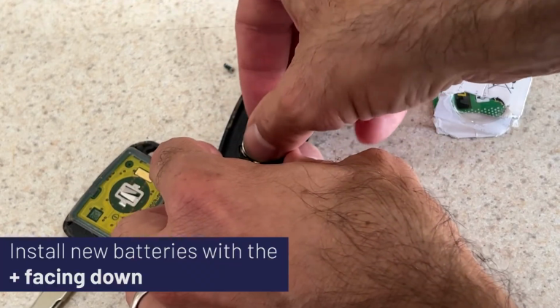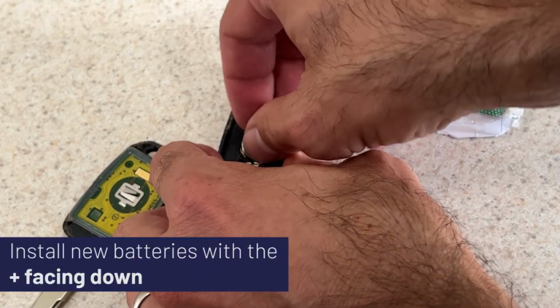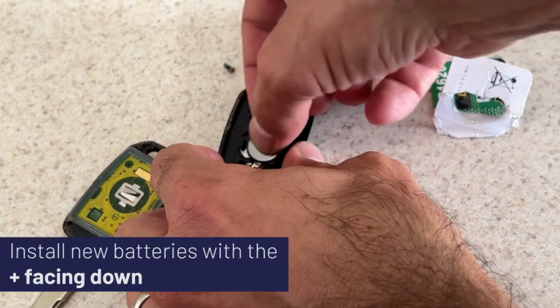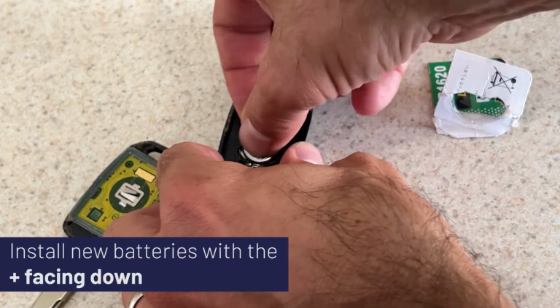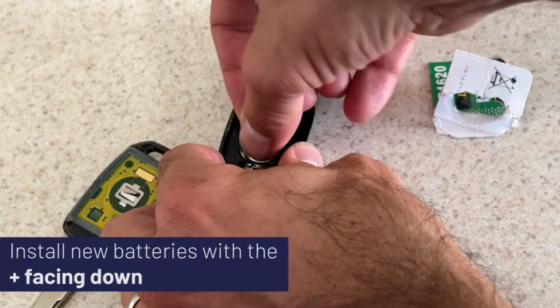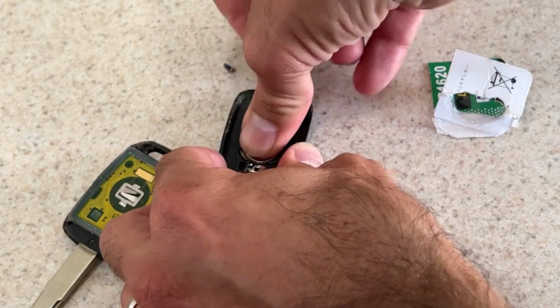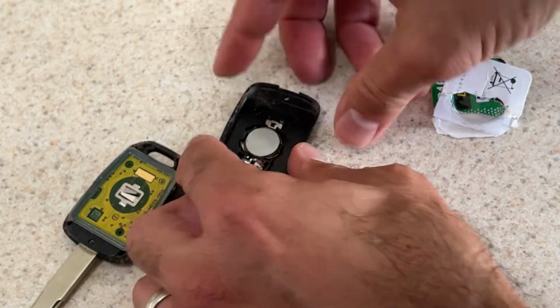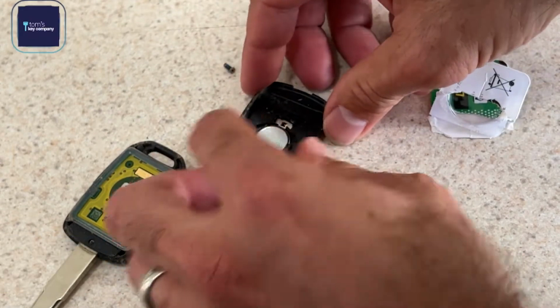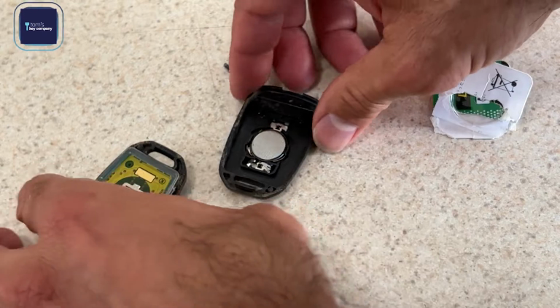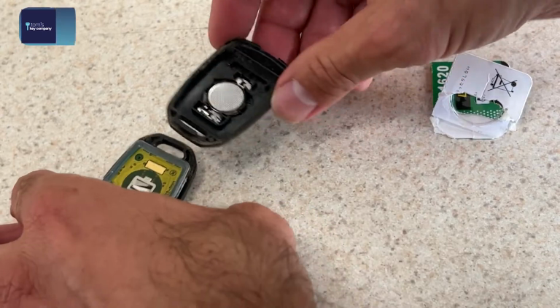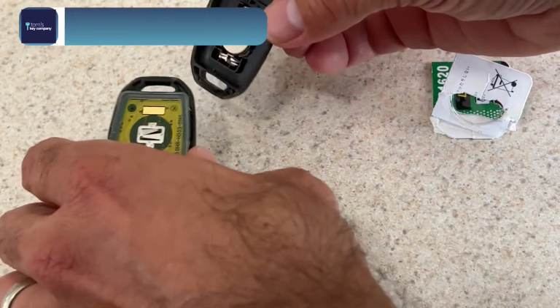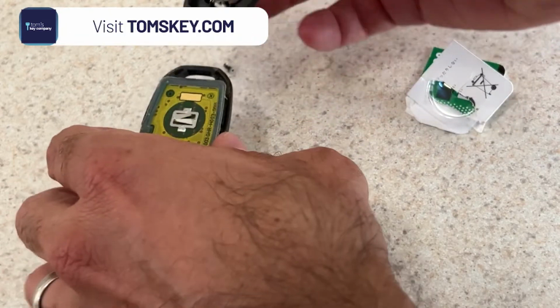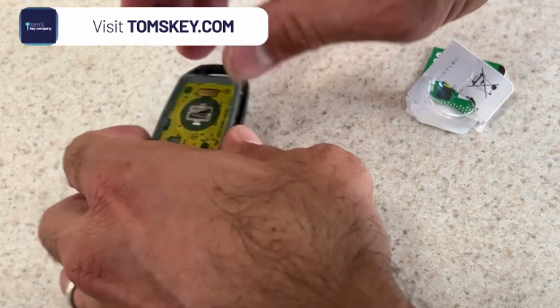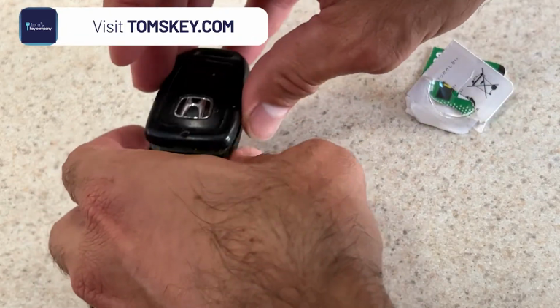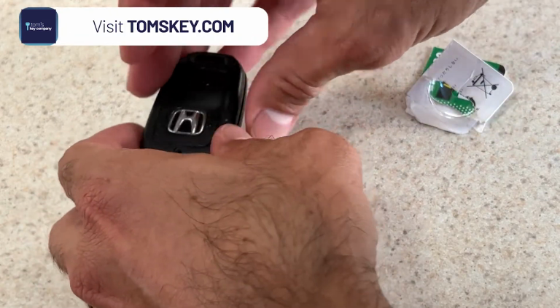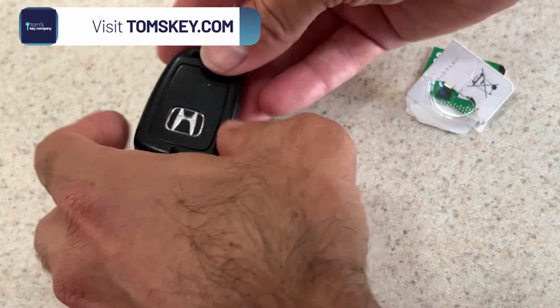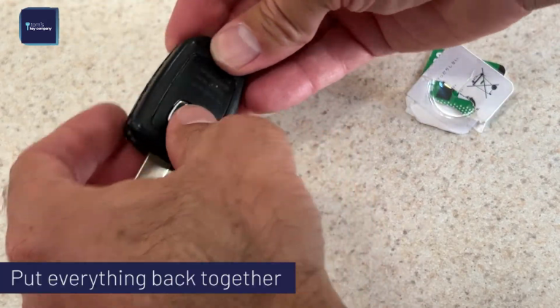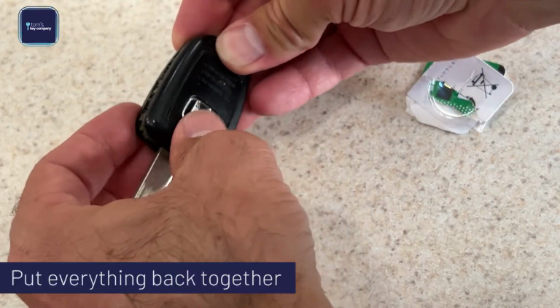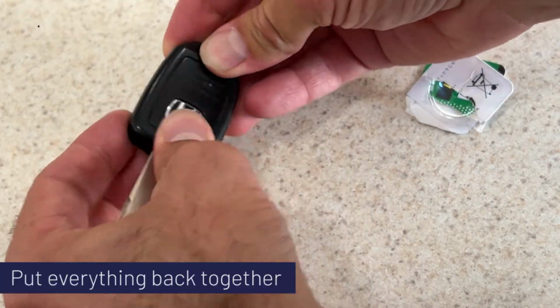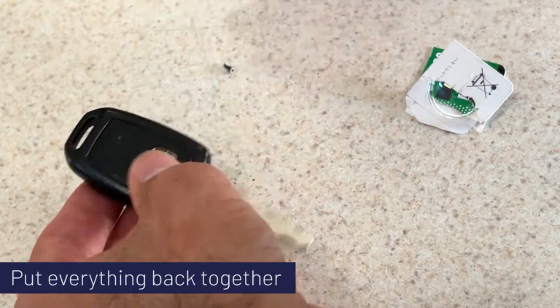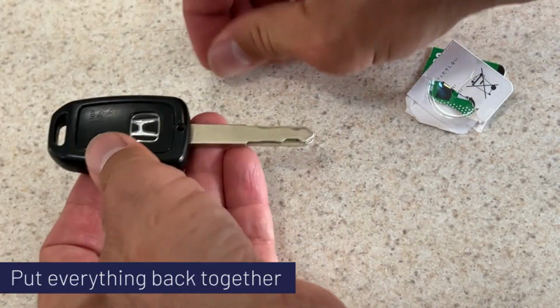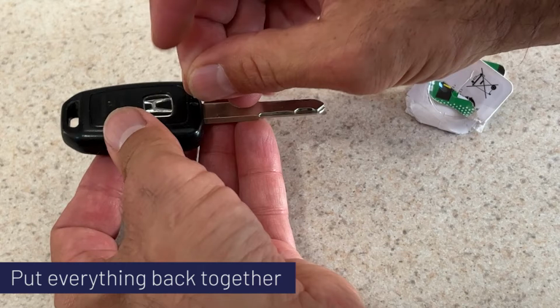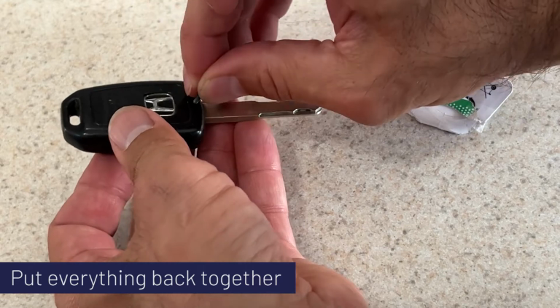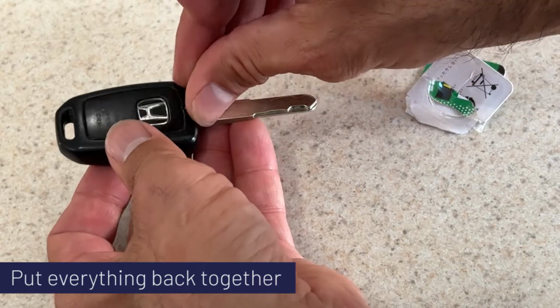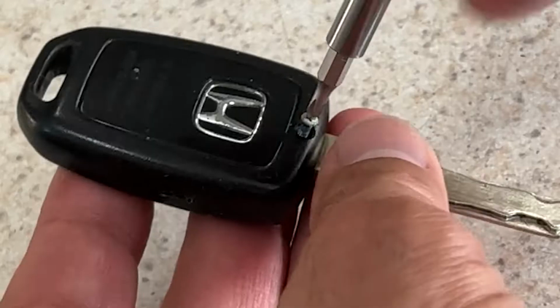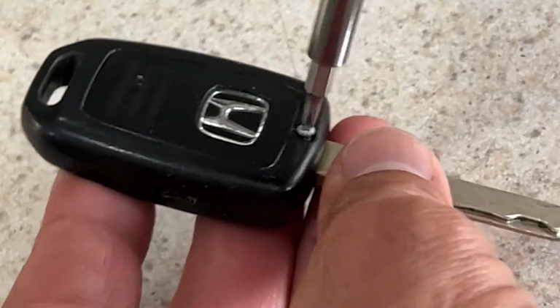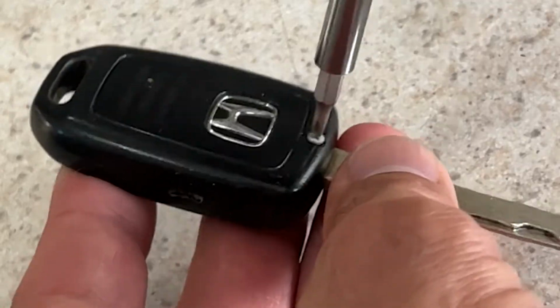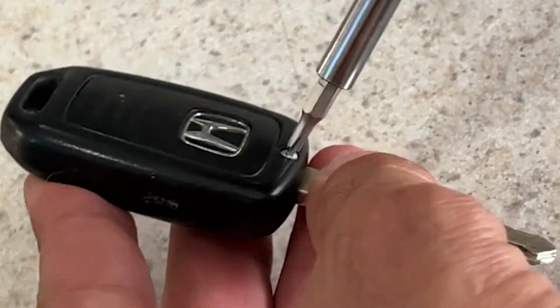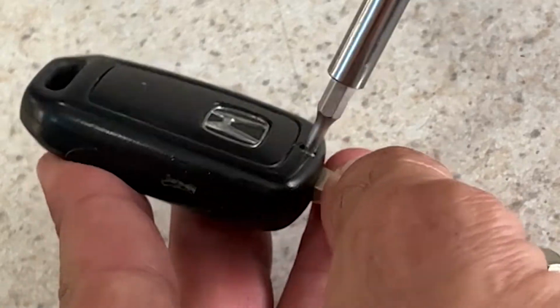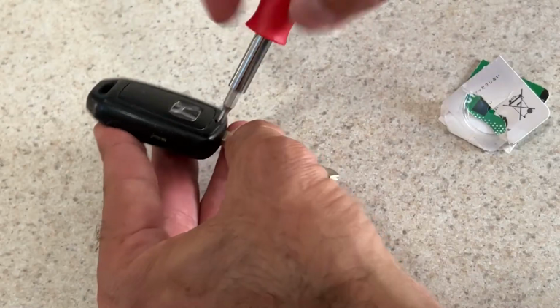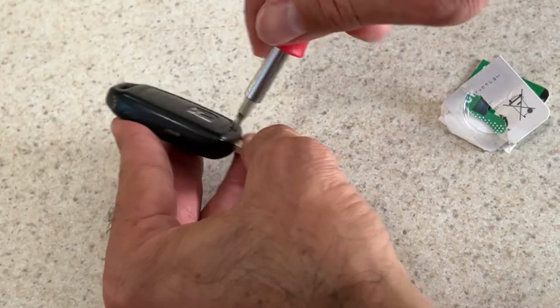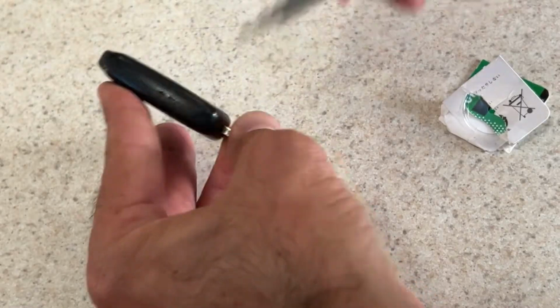Drop it in. Be sure you come to tomskey.com, check out our do-it-yourself programming kits and the magic of our key-by-photo key-cutting service, so you can make a spare key for your vehicle without leaving home. There you go, new battery.